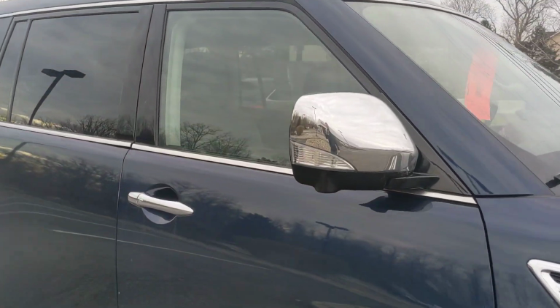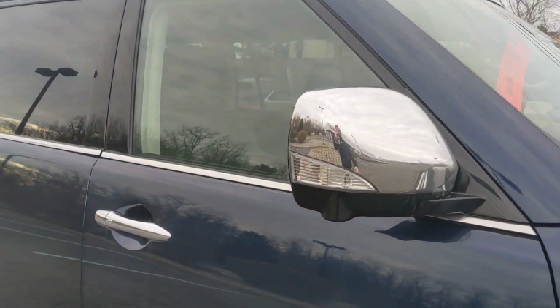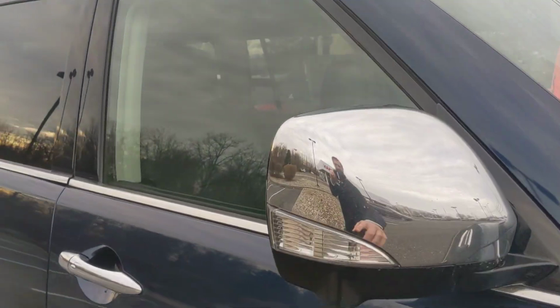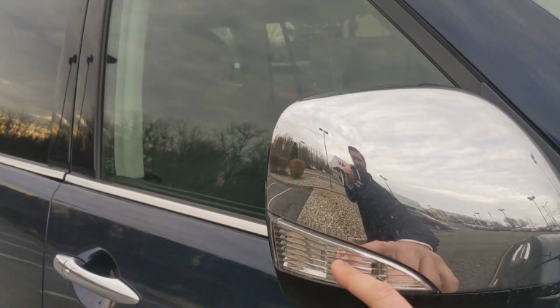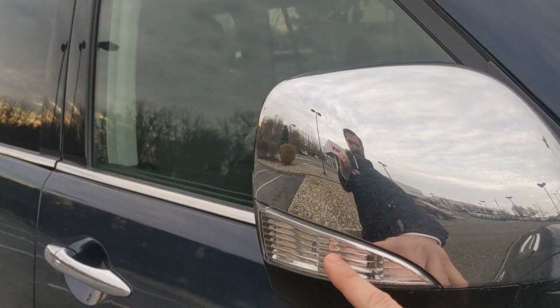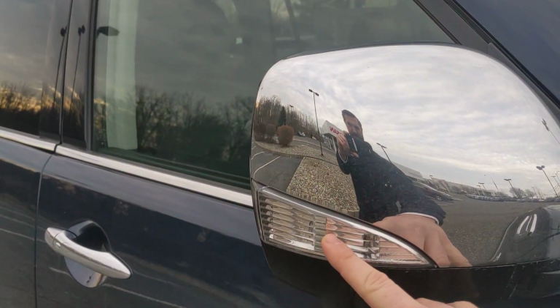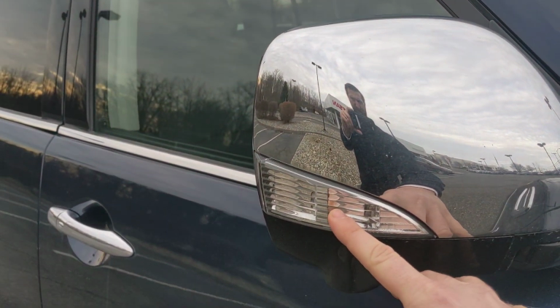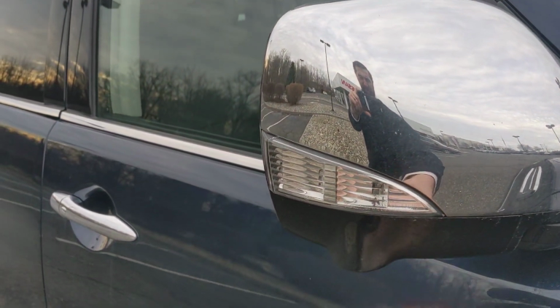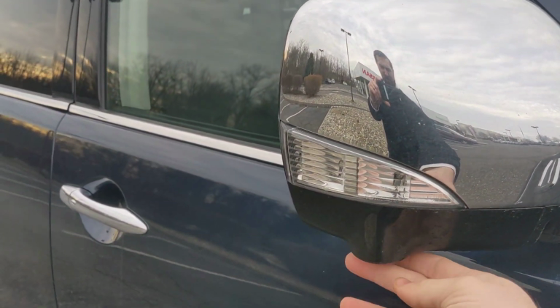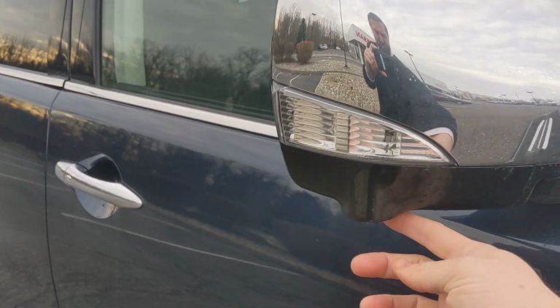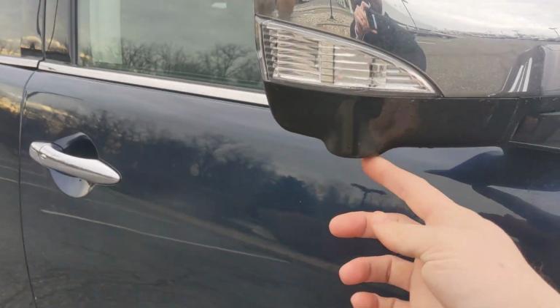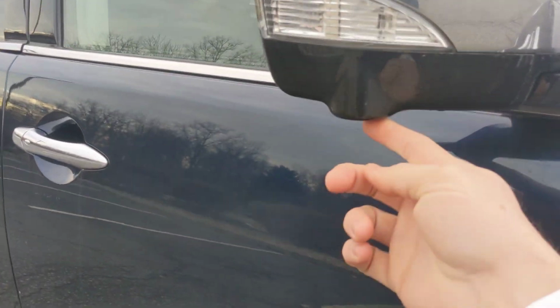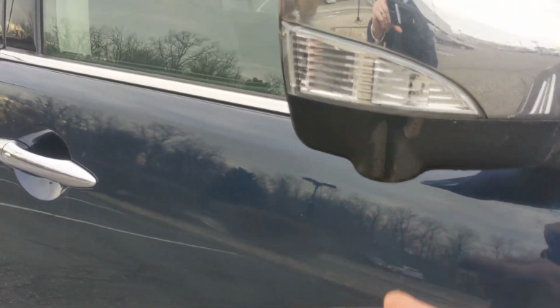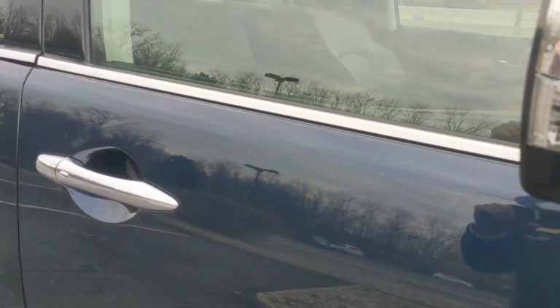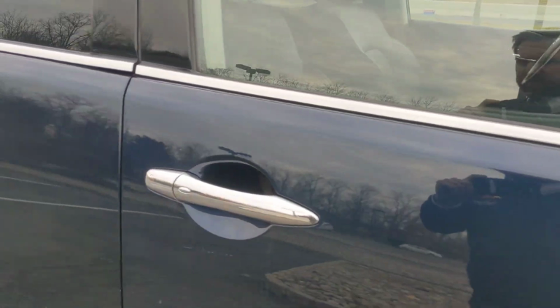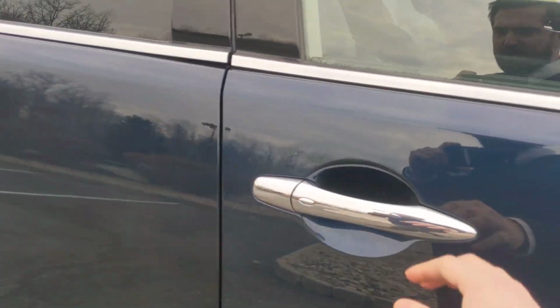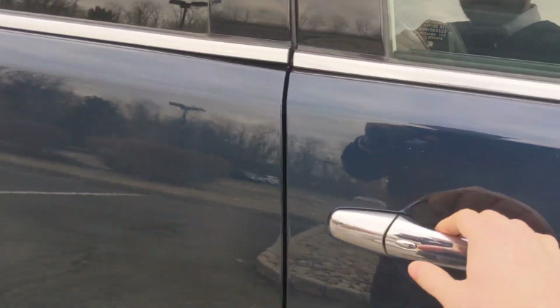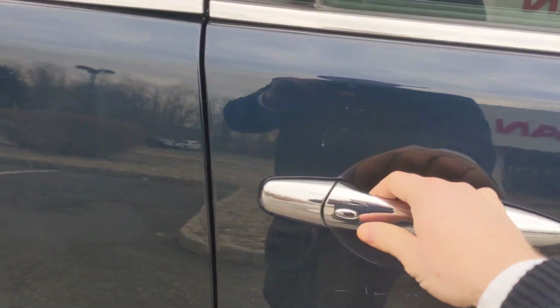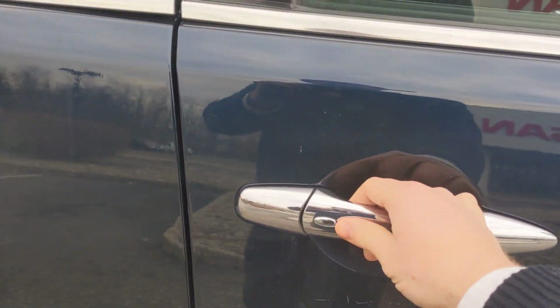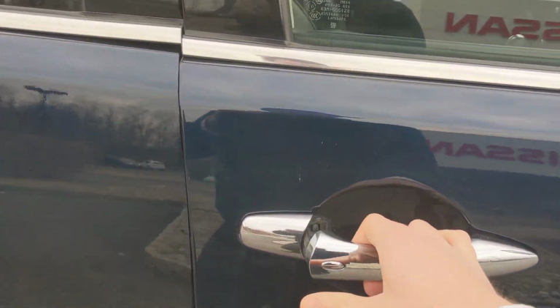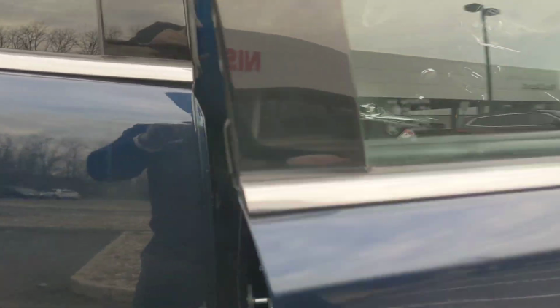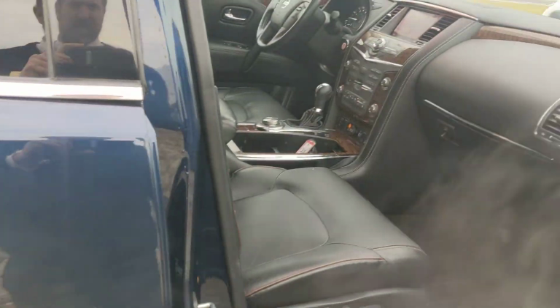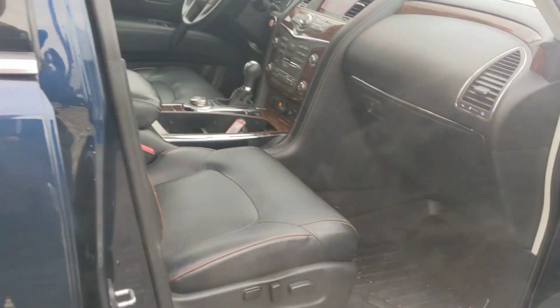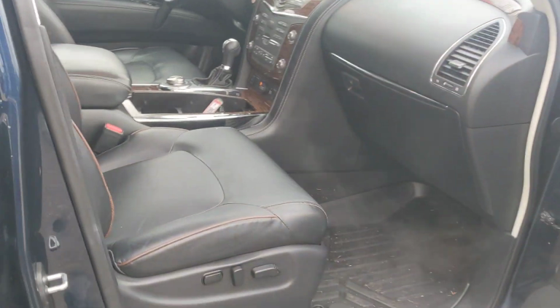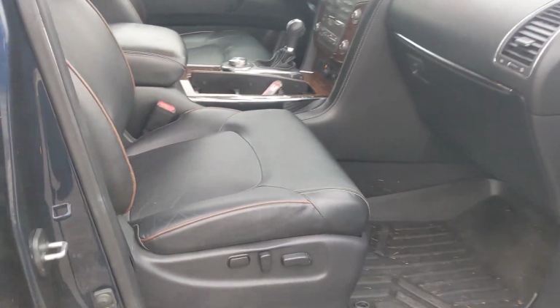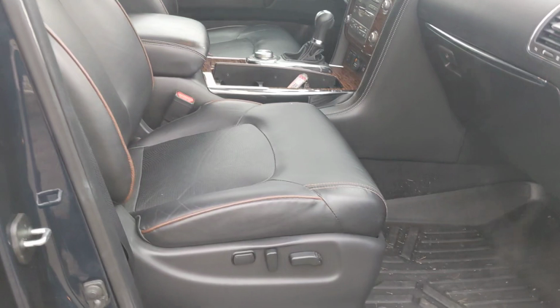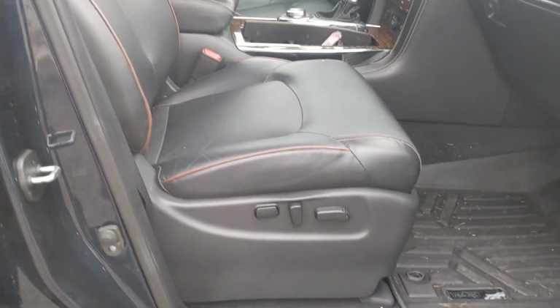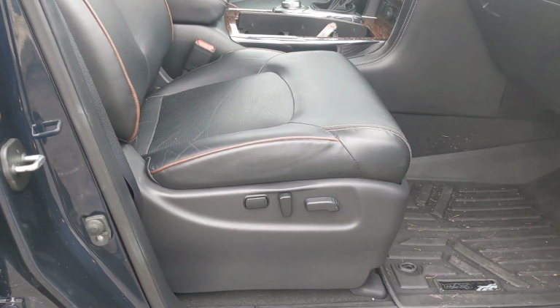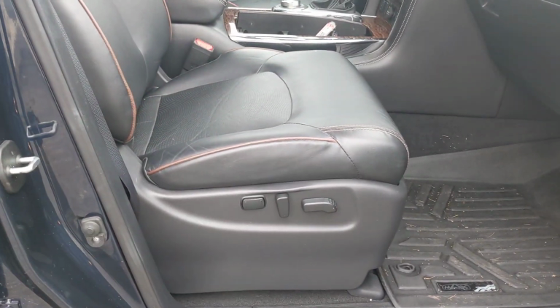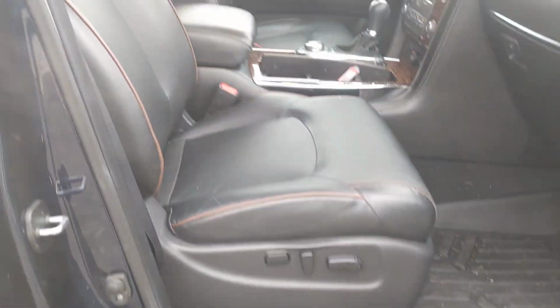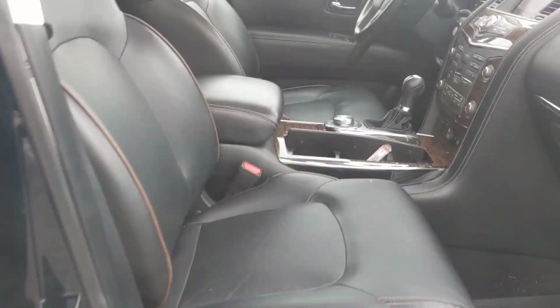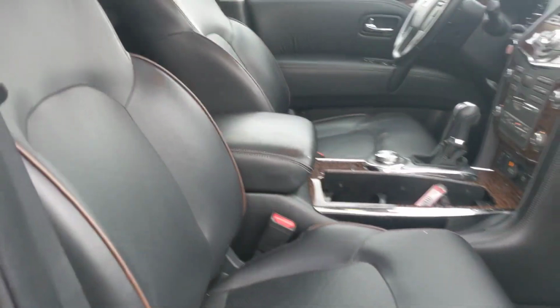You've got the LED turn signal indicators here in the side view mirrors, side view cameras, remote access there, and a 10-way power passenger seat.